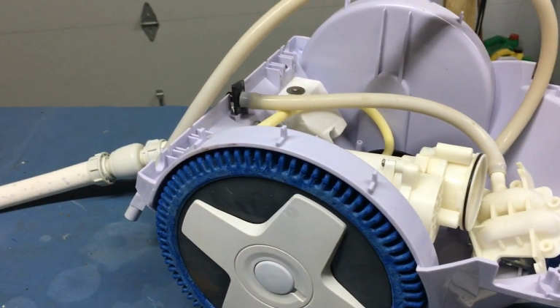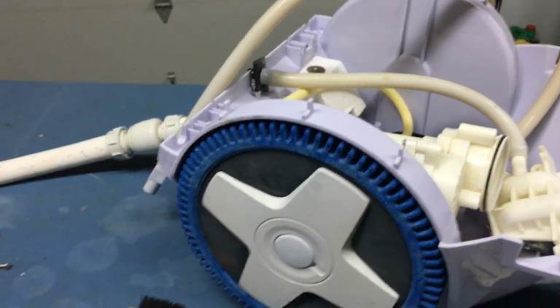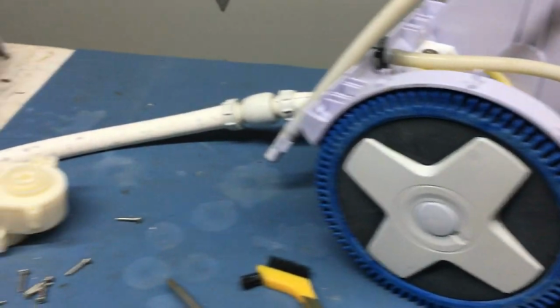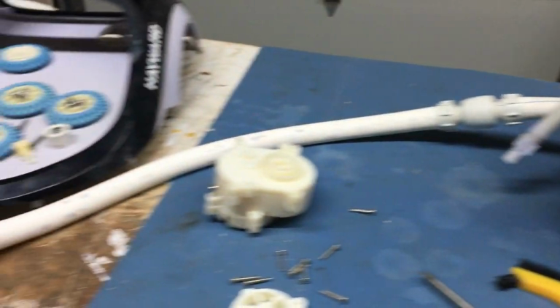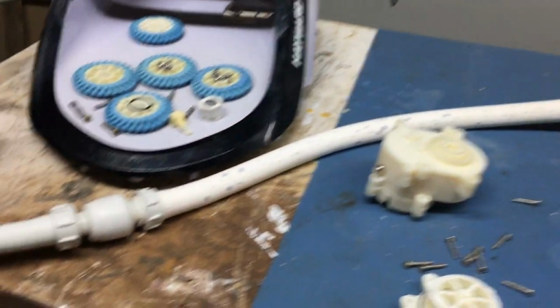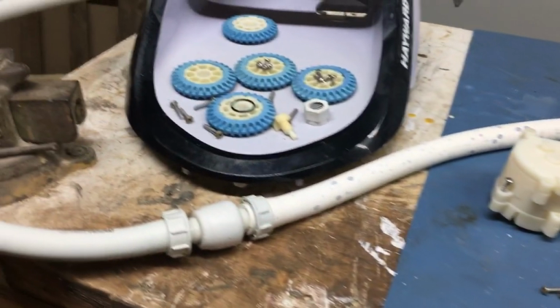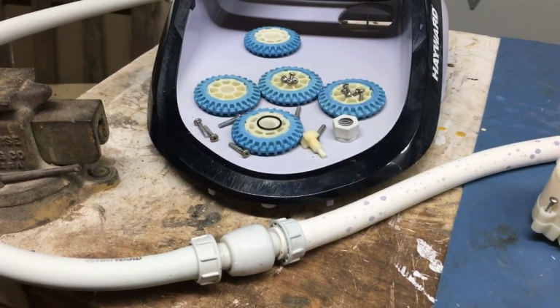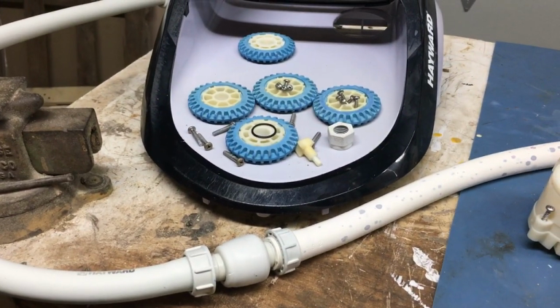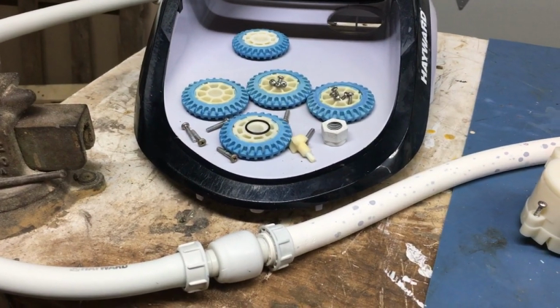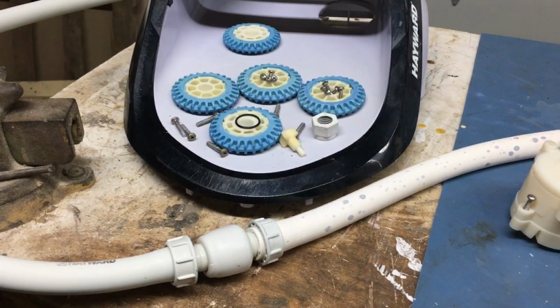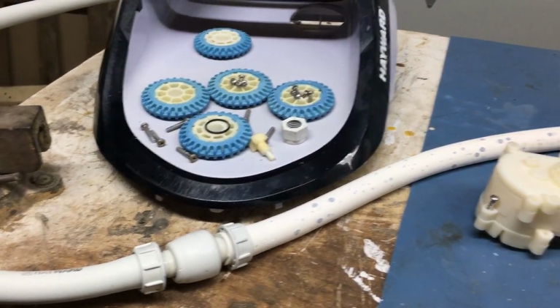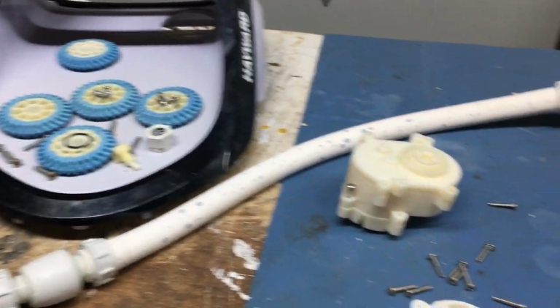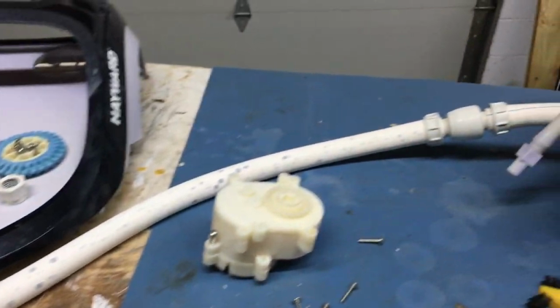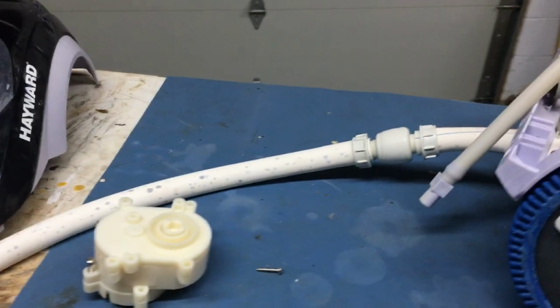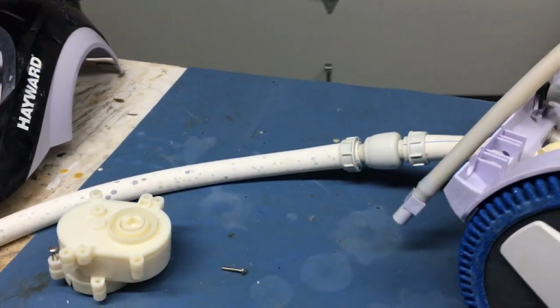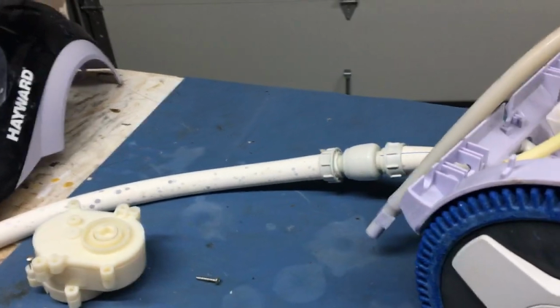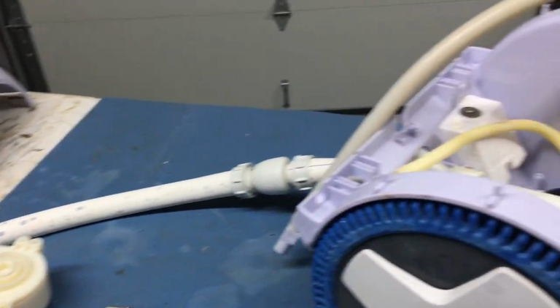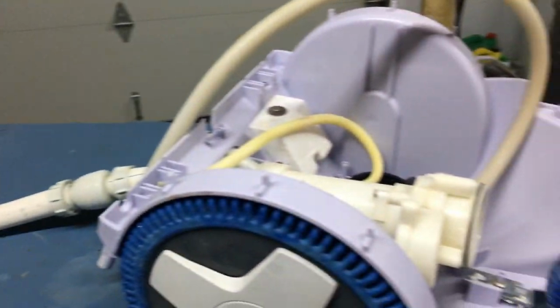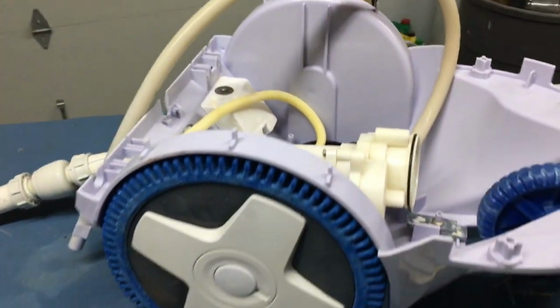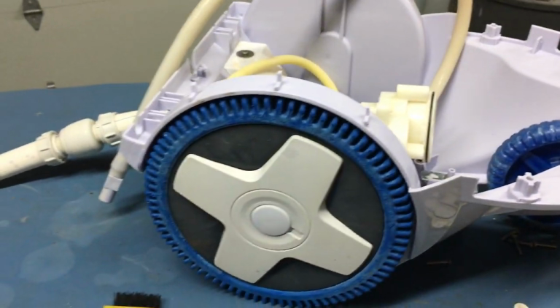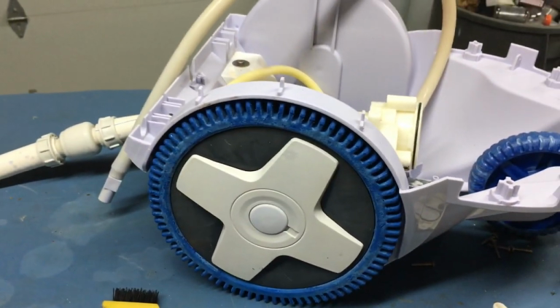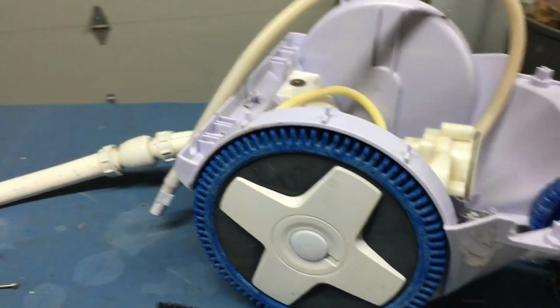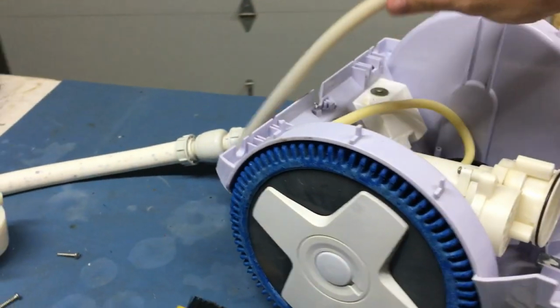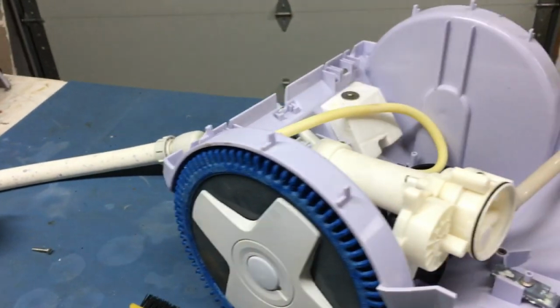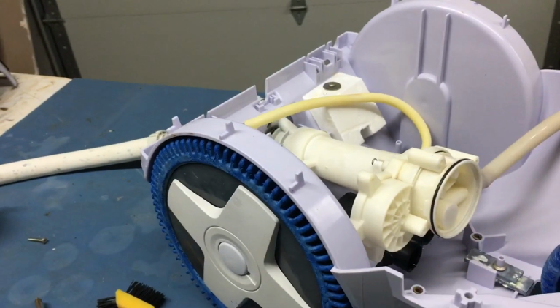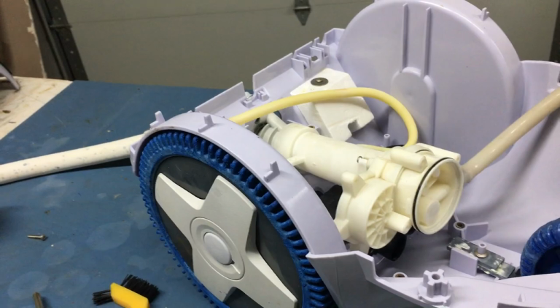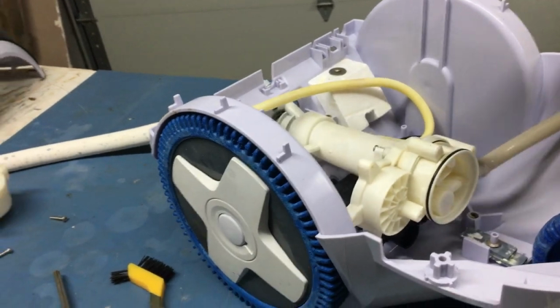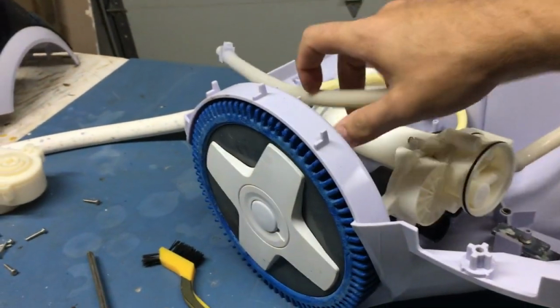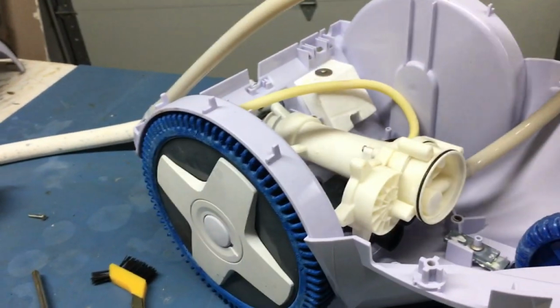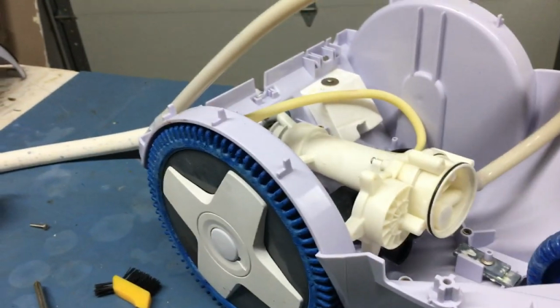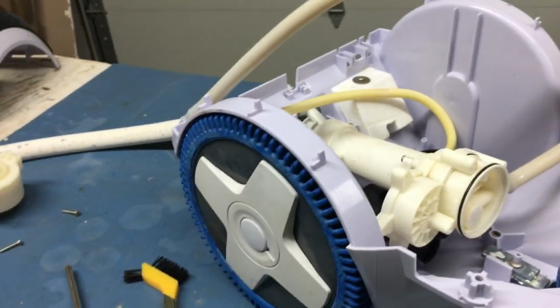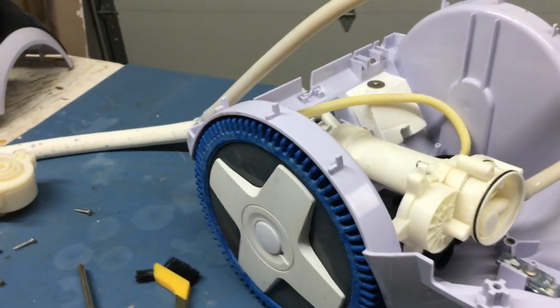I started taking things apart to see how bad it could be. I did not take any footage along that process, but we can kind of step back and review how I got there.